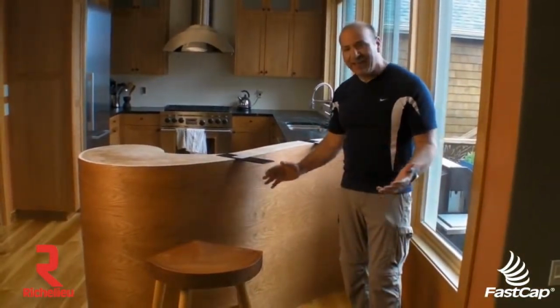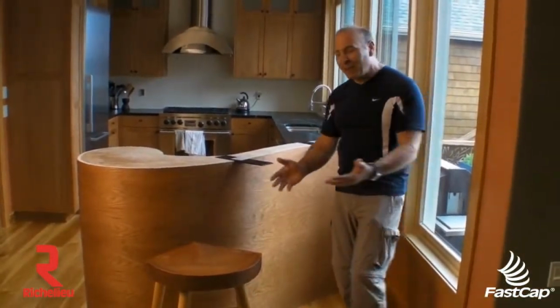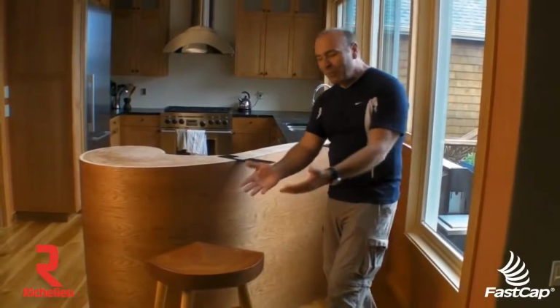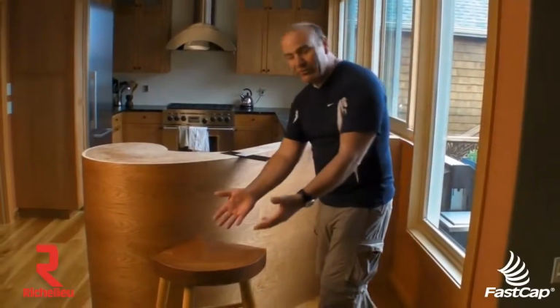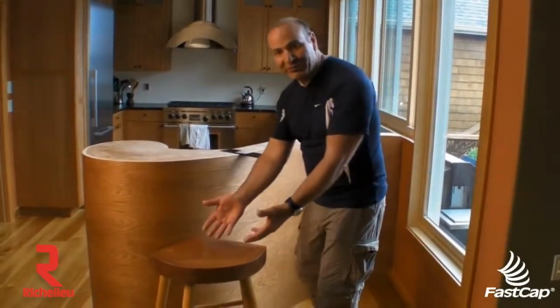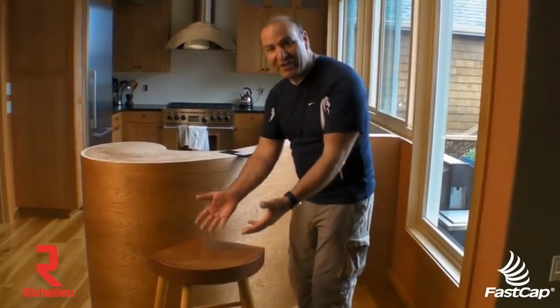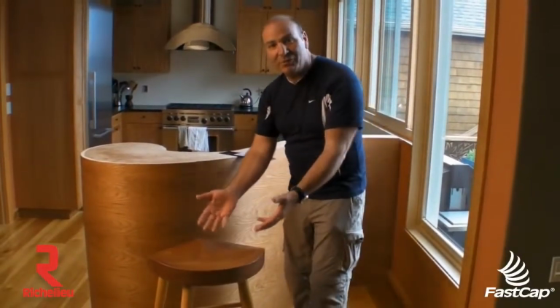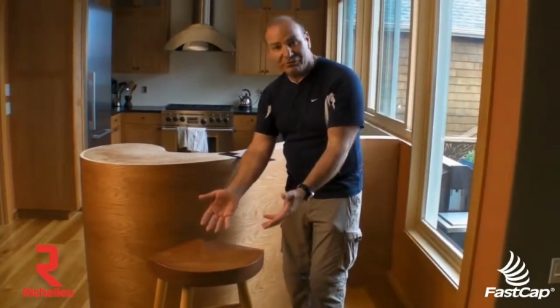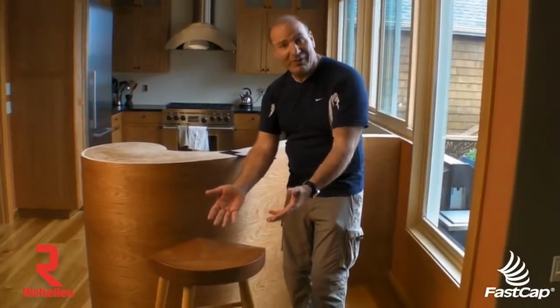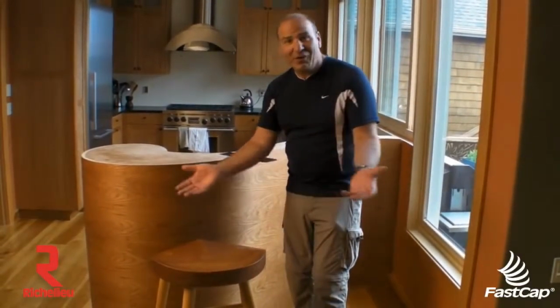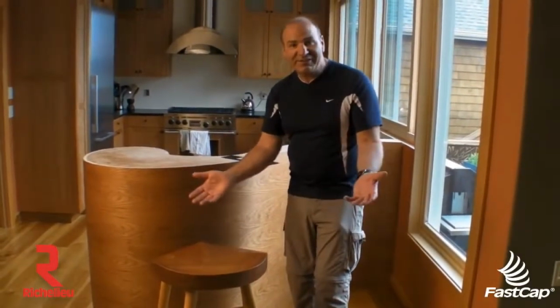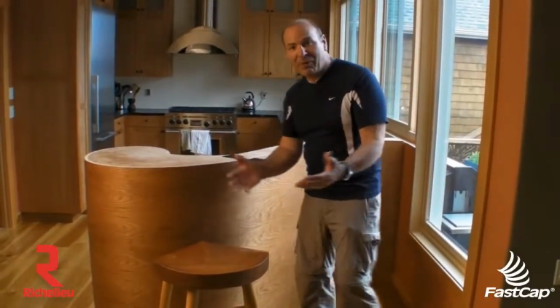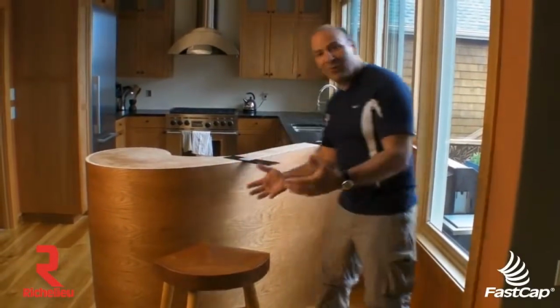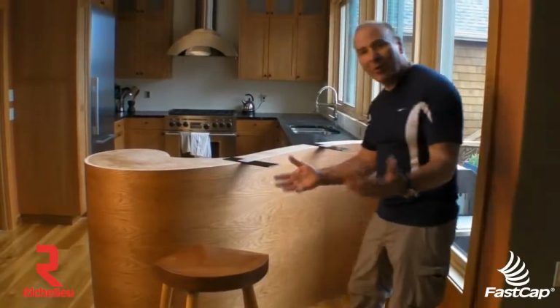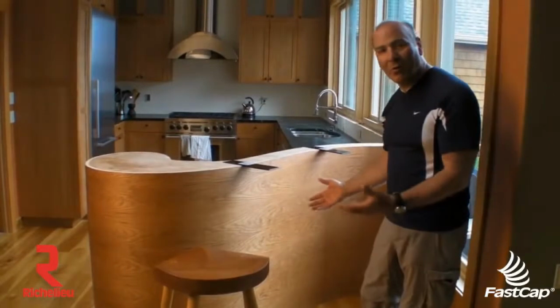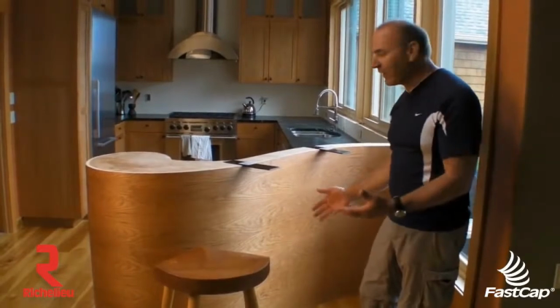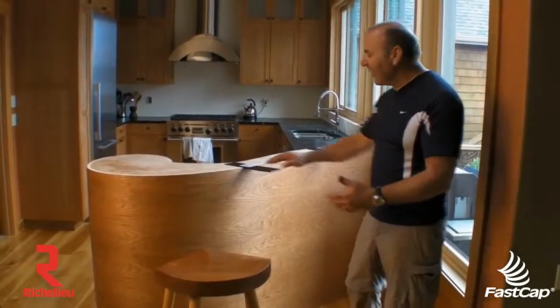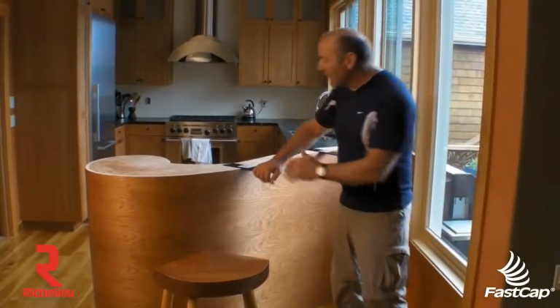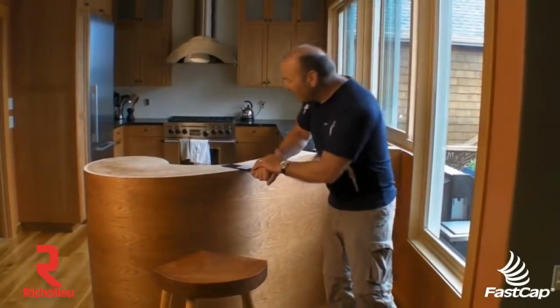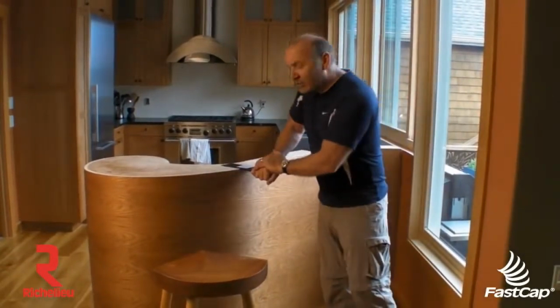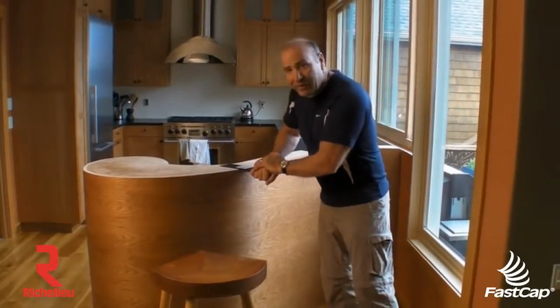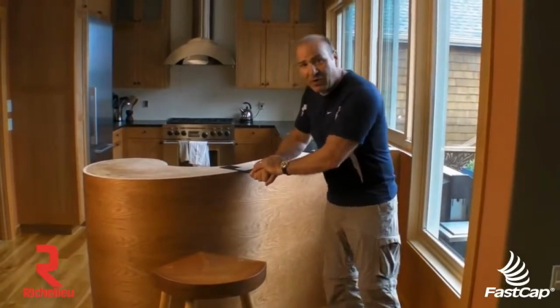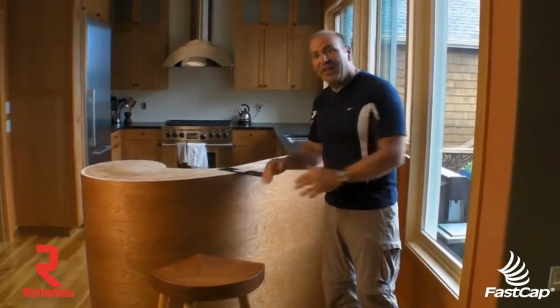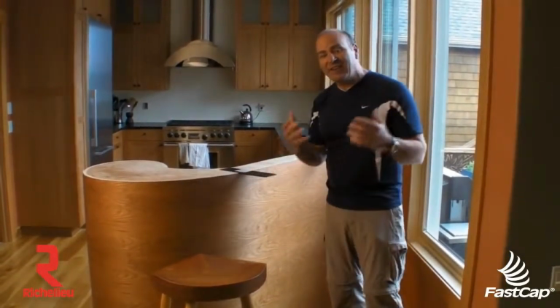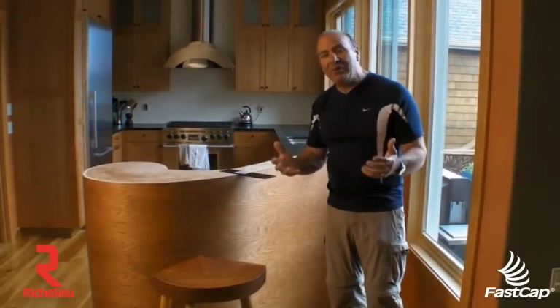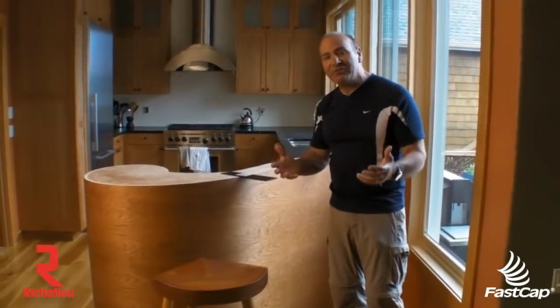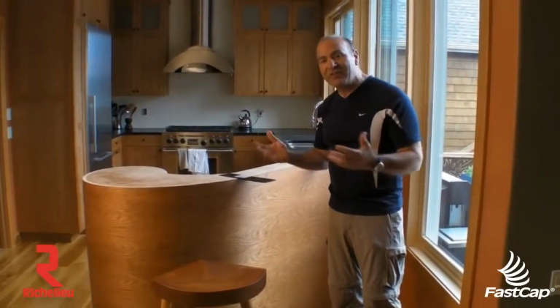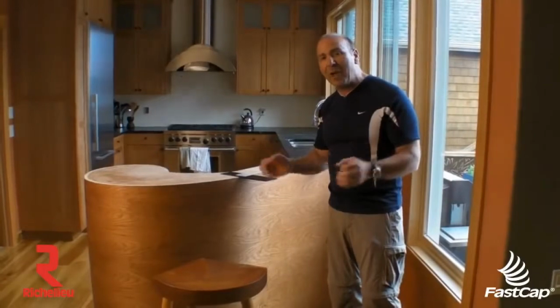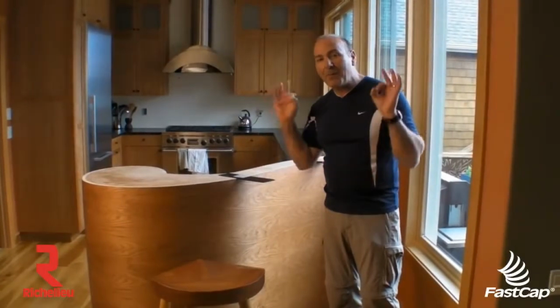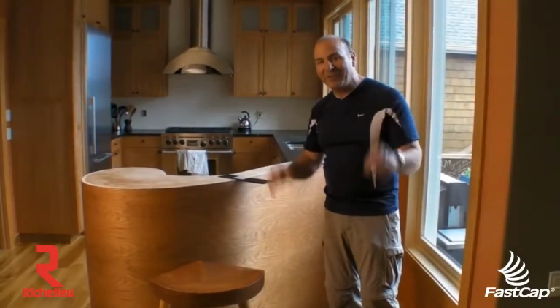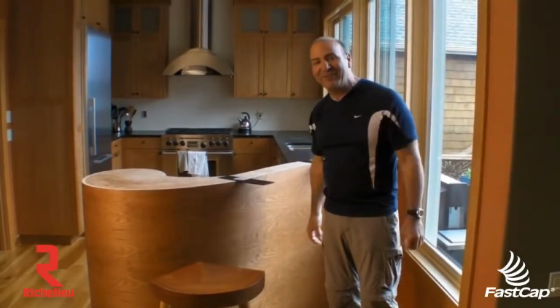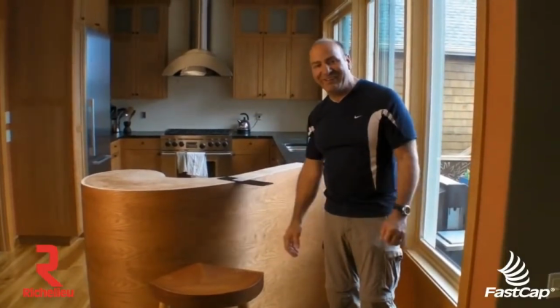And when you have beautiful stools like this Thomas Mosher stool, you don't want to see a brace. You want to enjoy all the woodworking. The Stealth Speed Brace is incredibly strong, and it's going to allow us to install this countertop perfectly. So let's go ahead and do that.